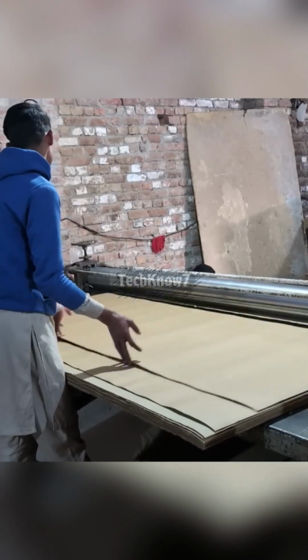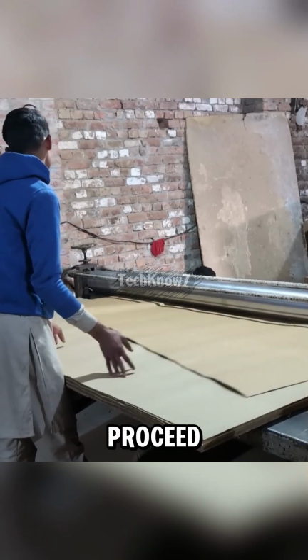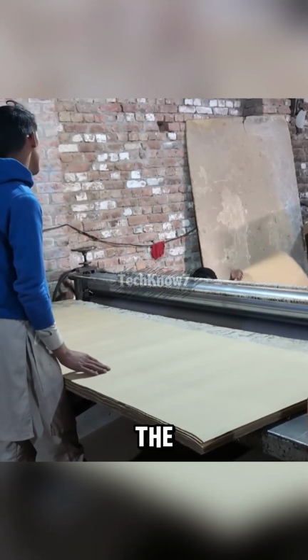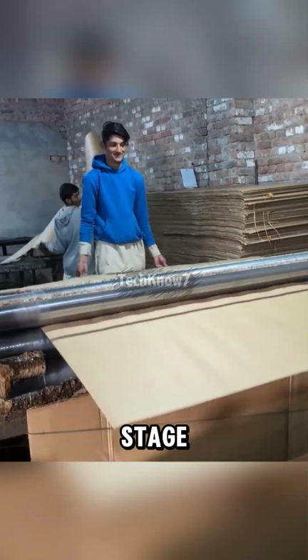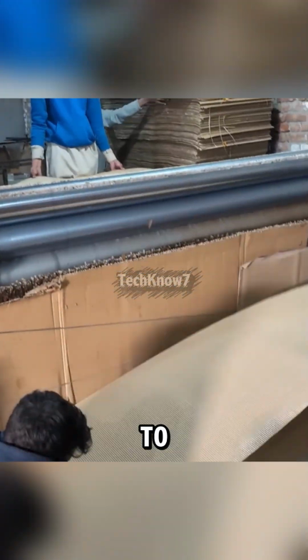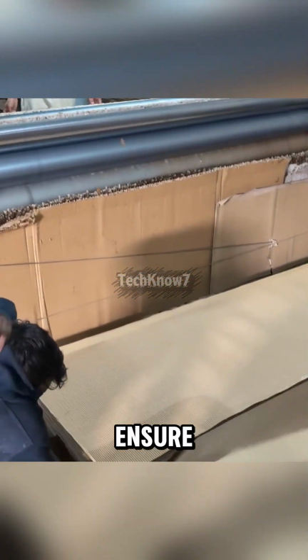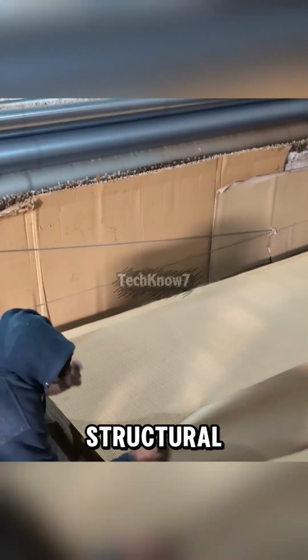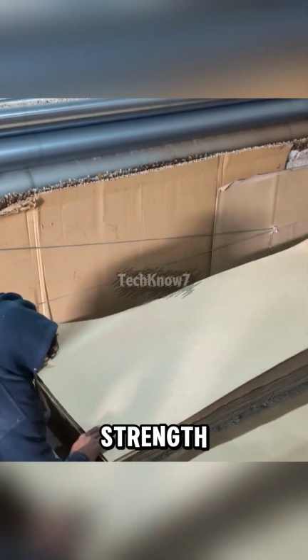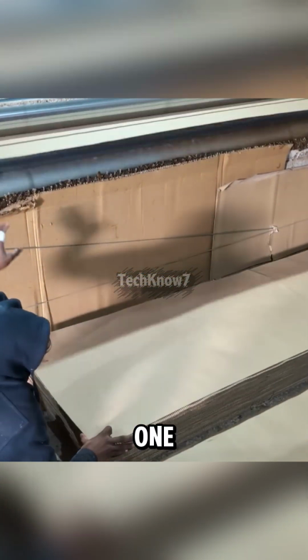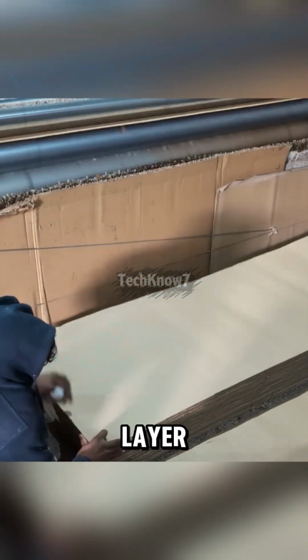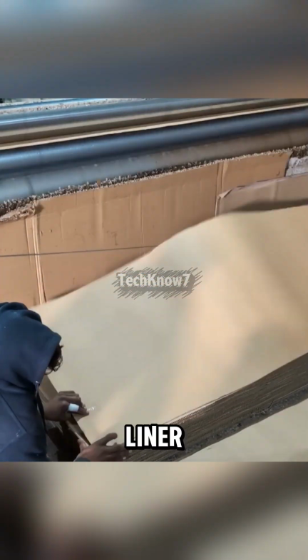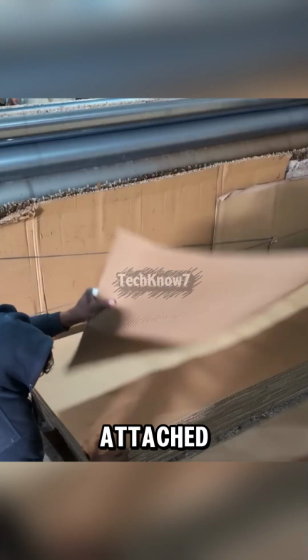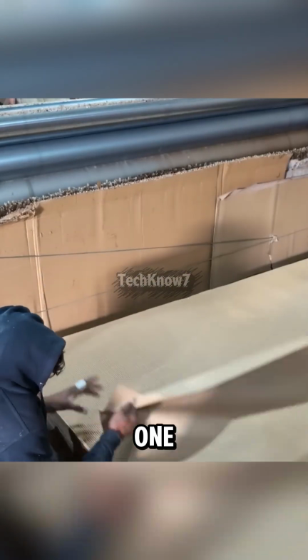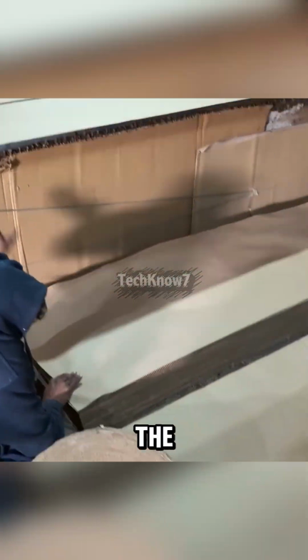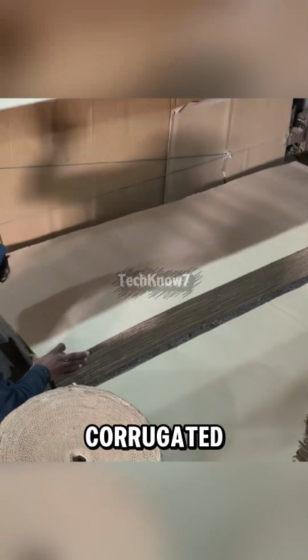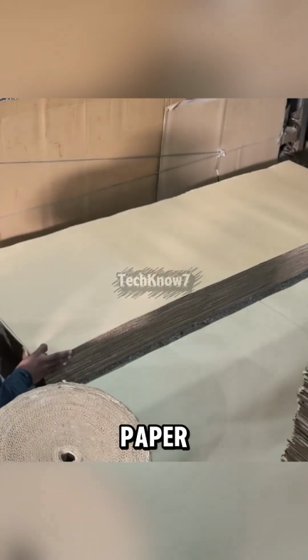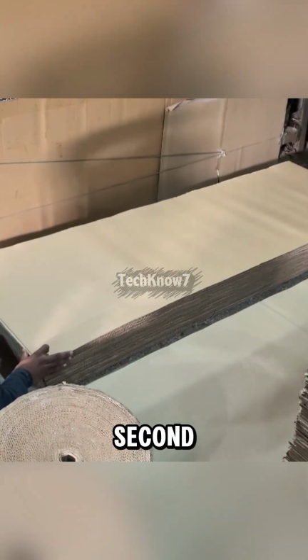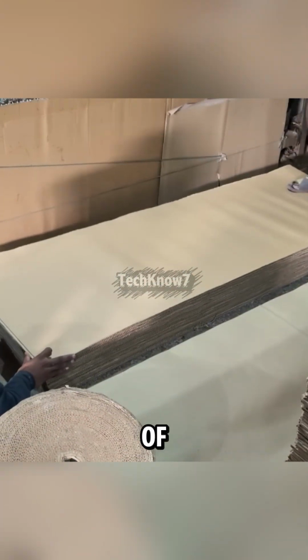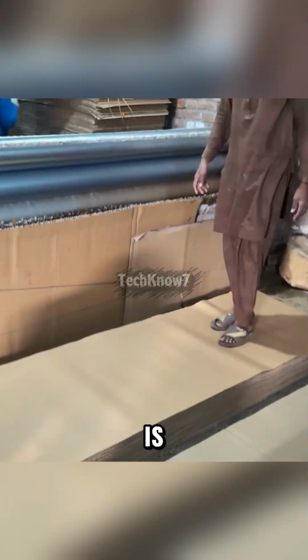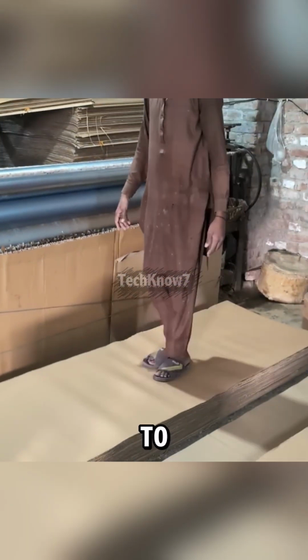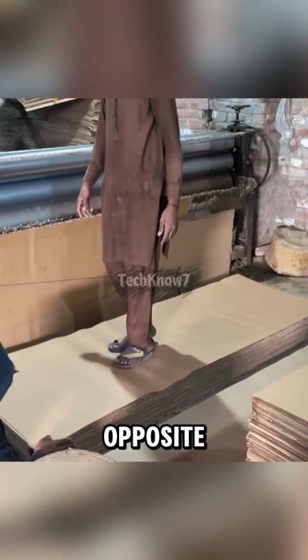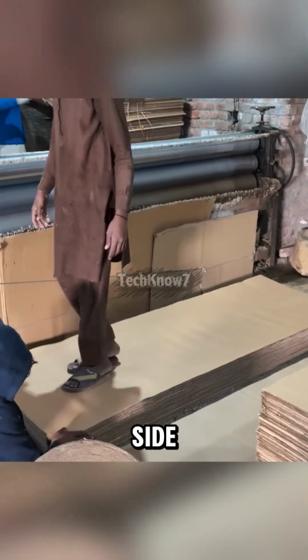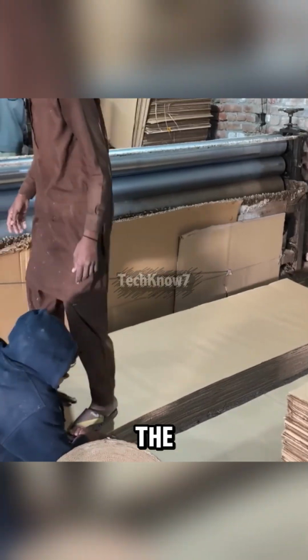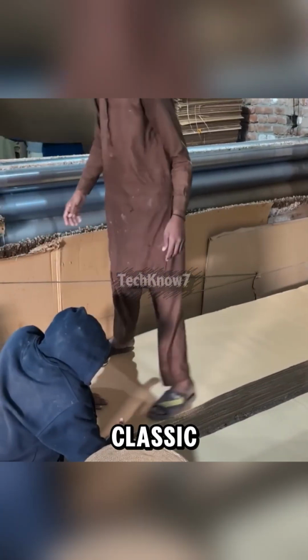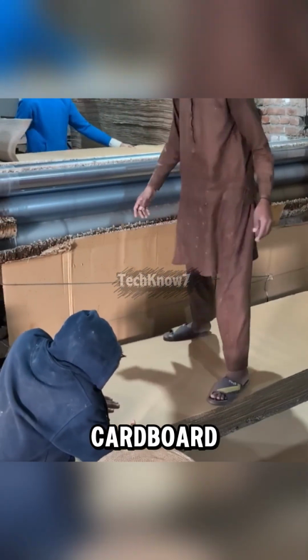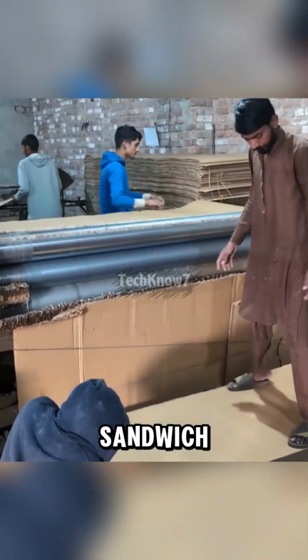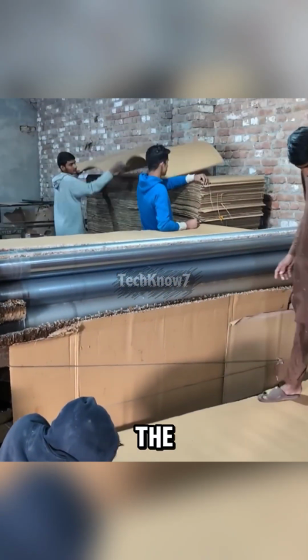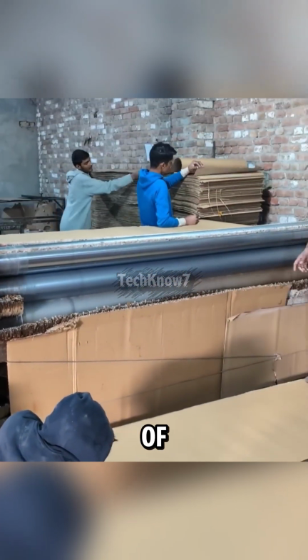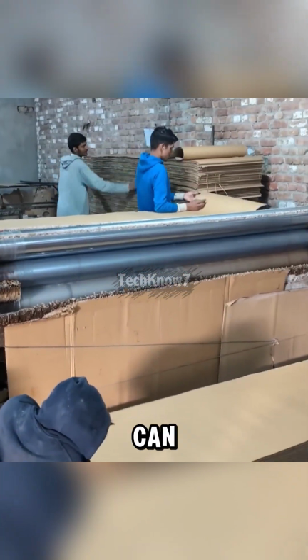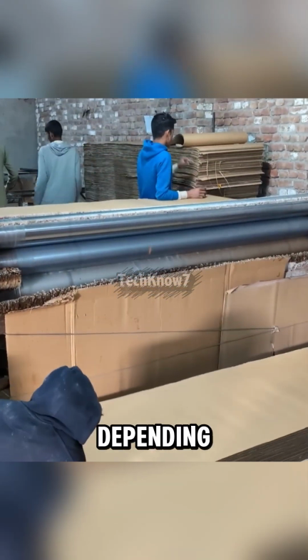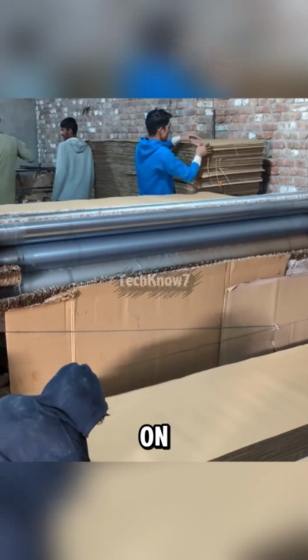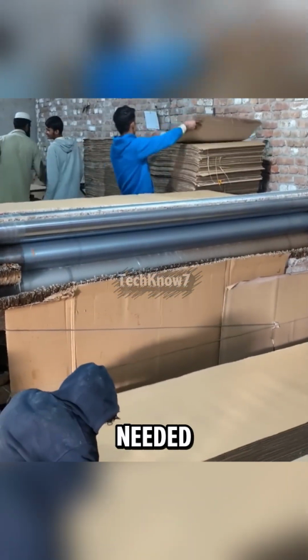Then it proceeds to the bonding stage to ensure structural strength. One layer of liner is attached to one side of the corrugated paper, and a second layer of liner is attached to the opposite side, forming the classic cardboard sandwich. The number of layers can vary depending on the strength needed.